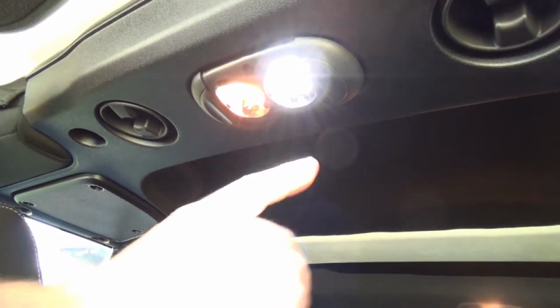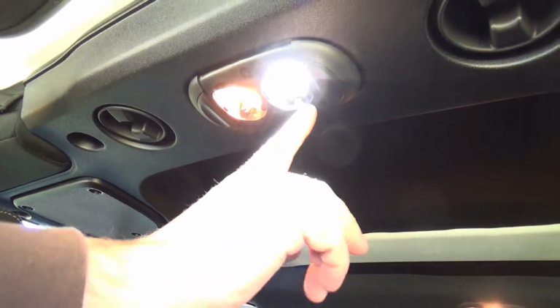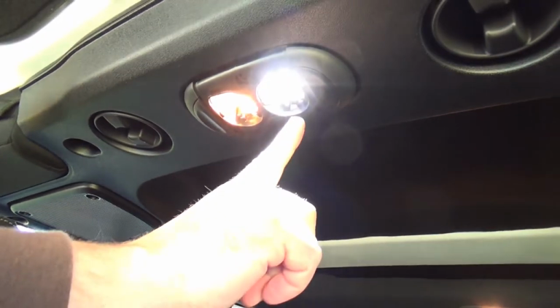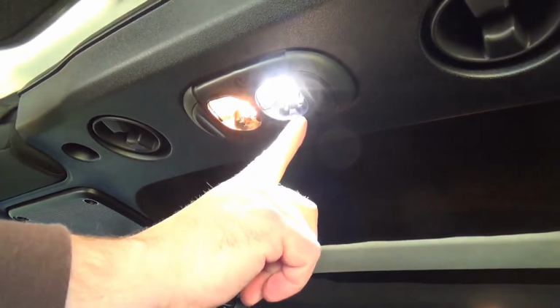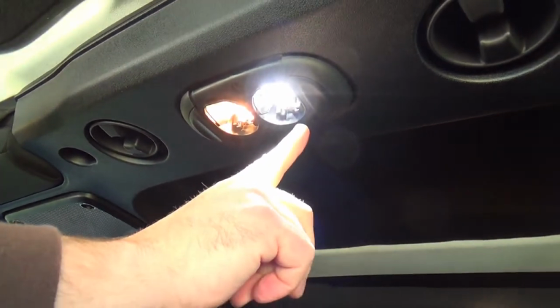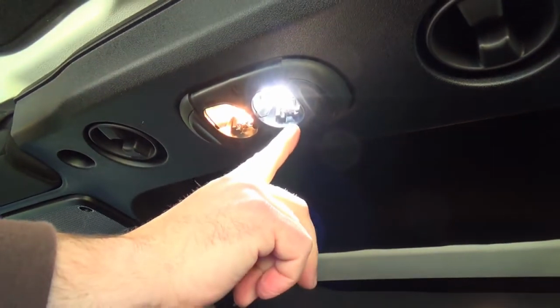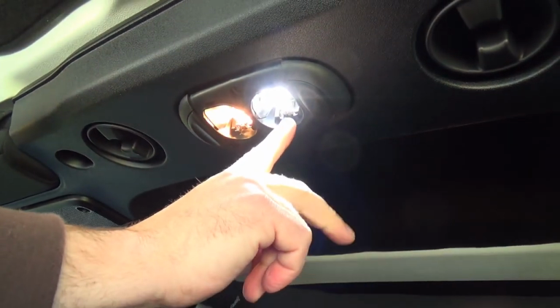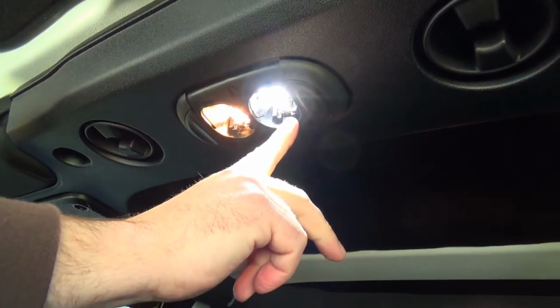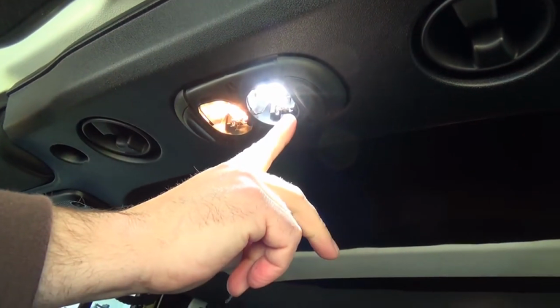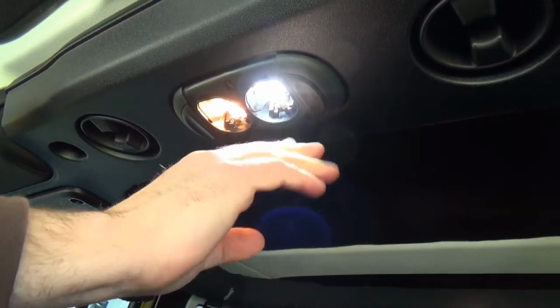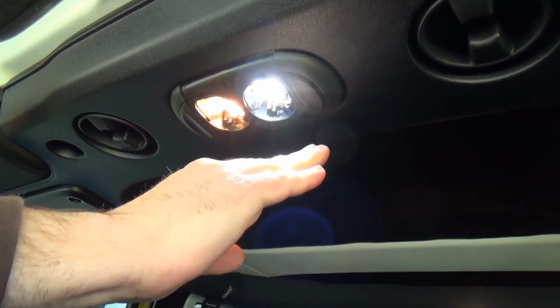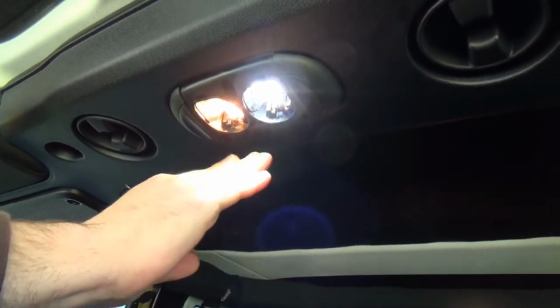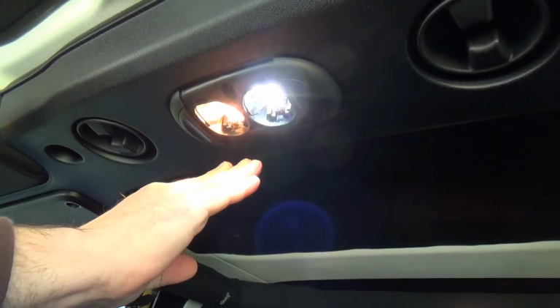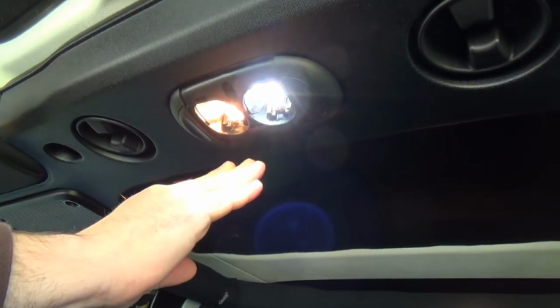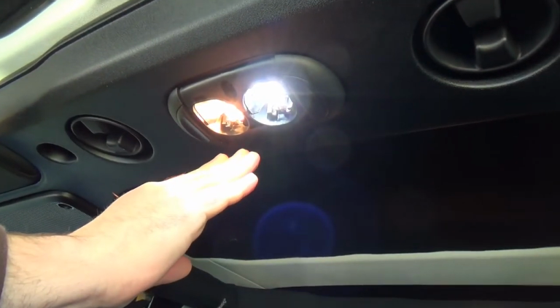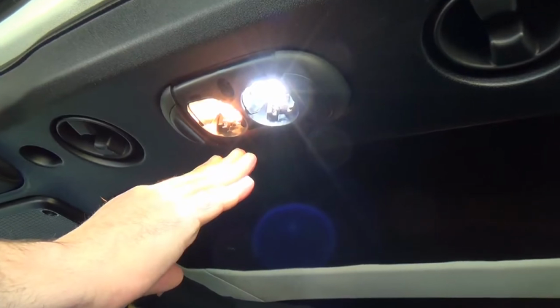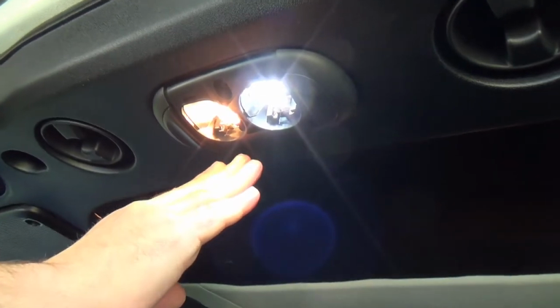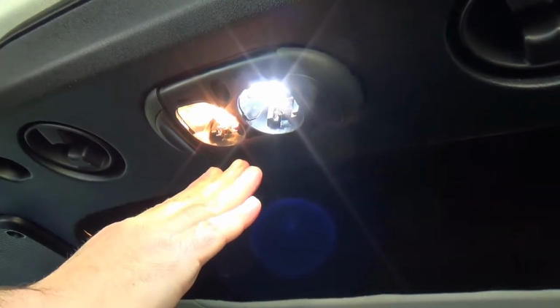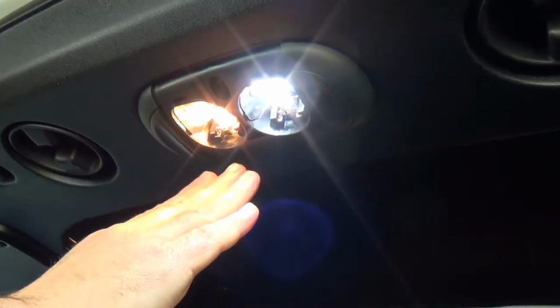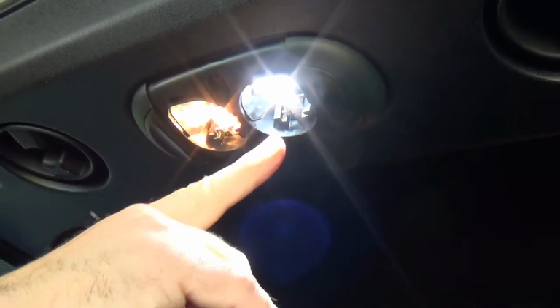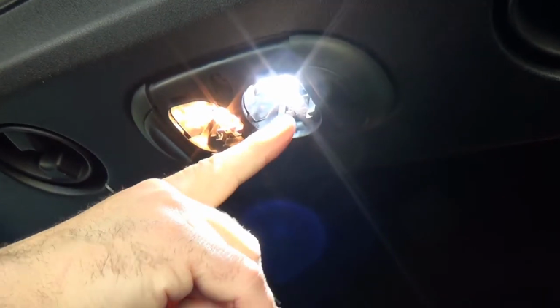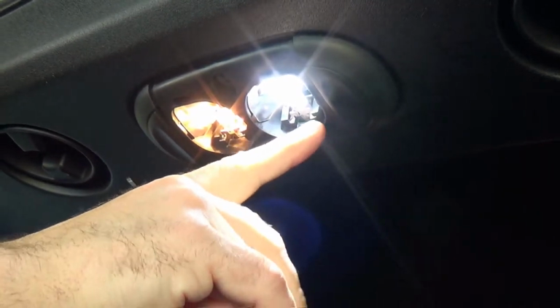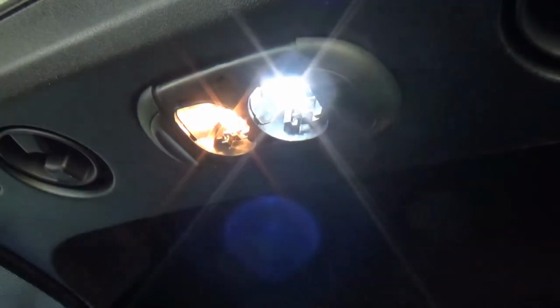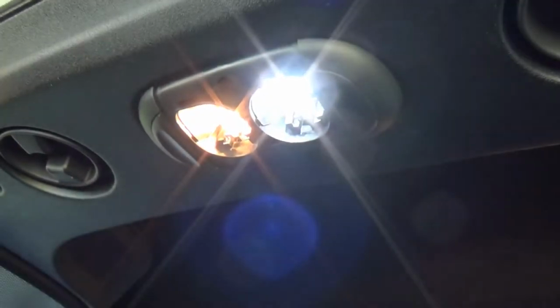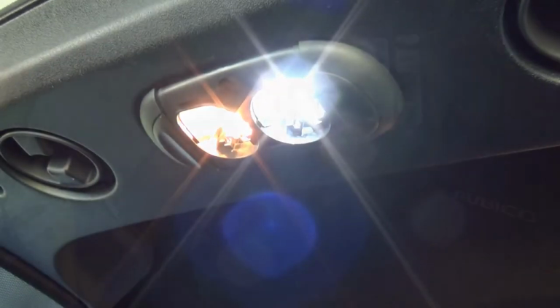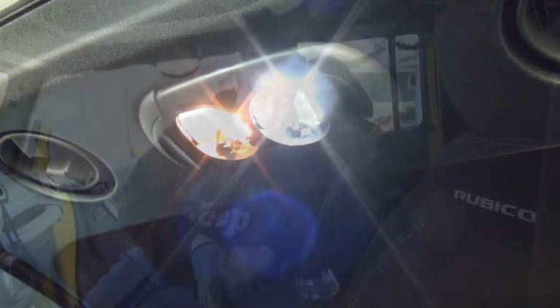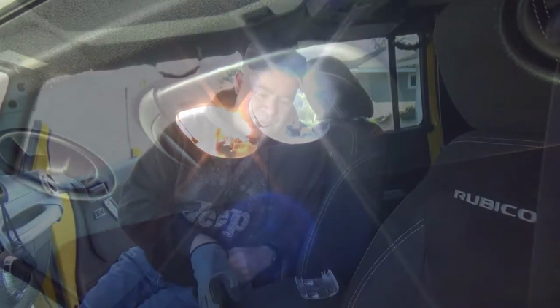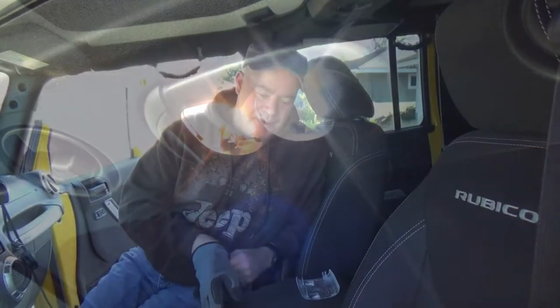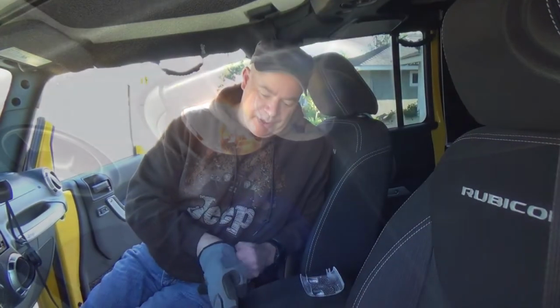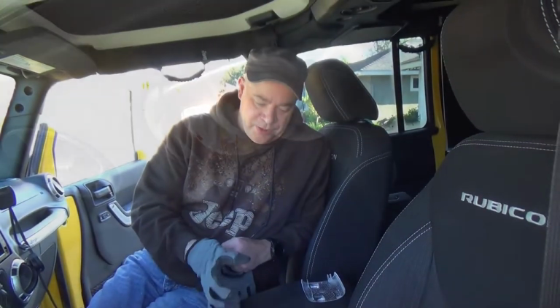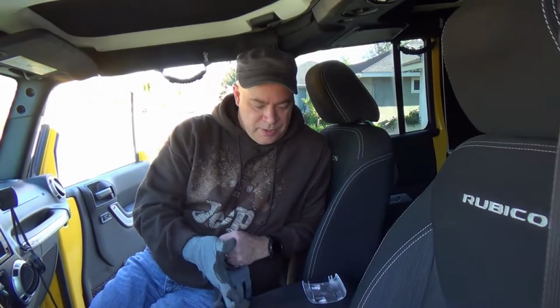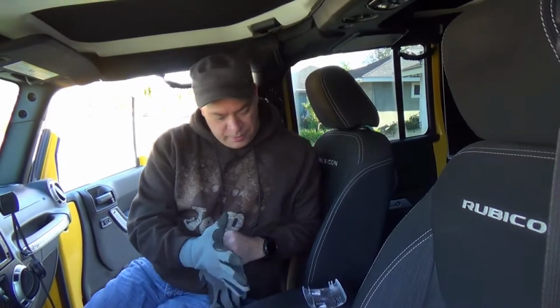As you can see, this one's a white color and much brighter, and this one is yellow and much dimmer. So this is the upgrade to the new LED. Now we're going to change the other one.